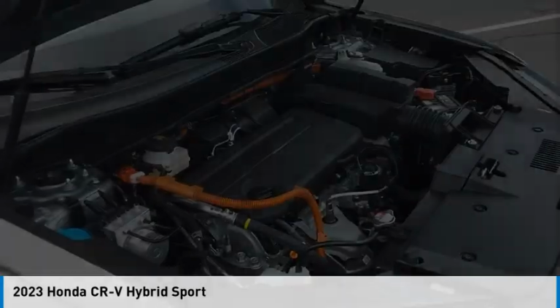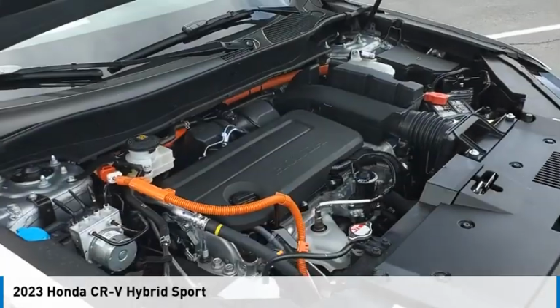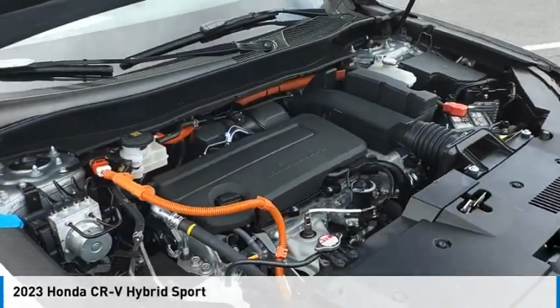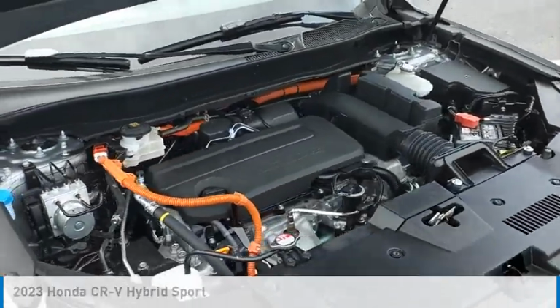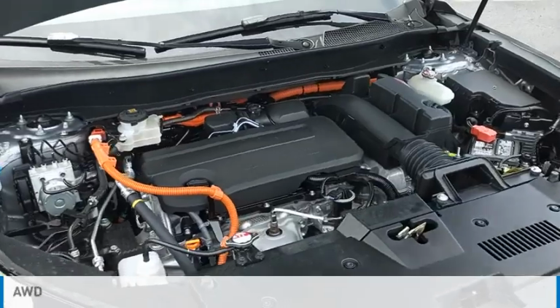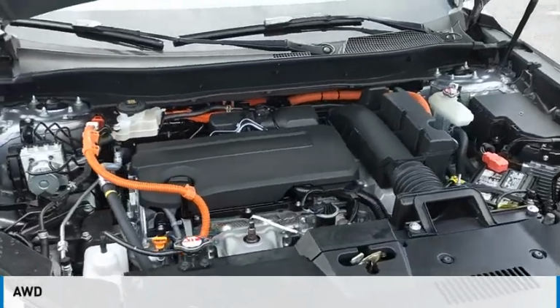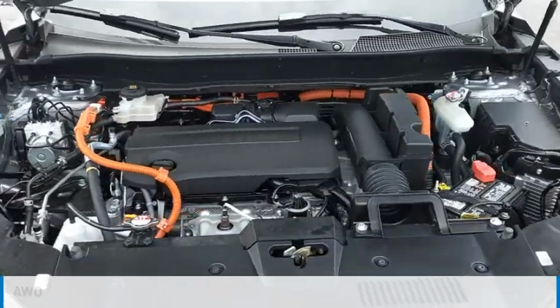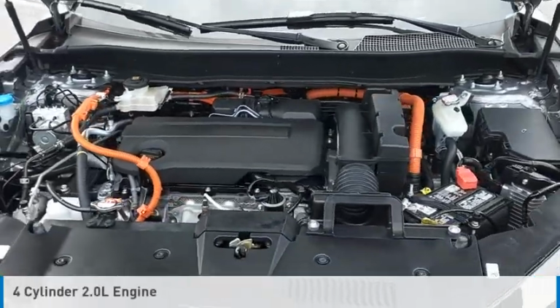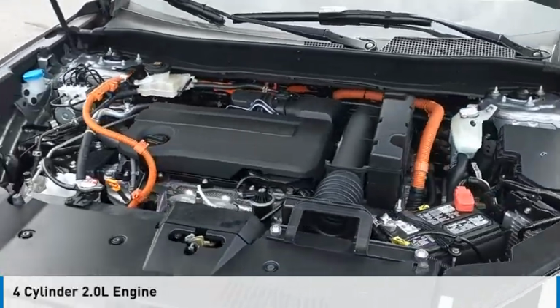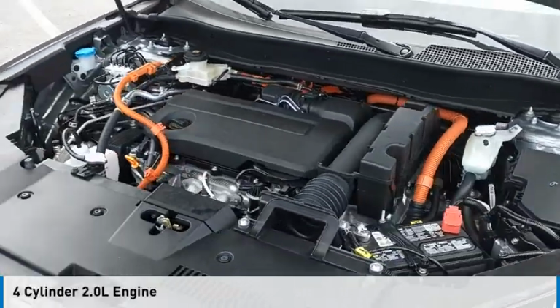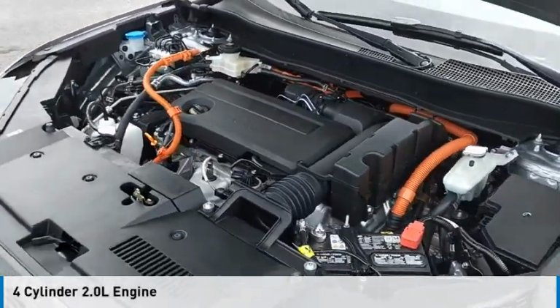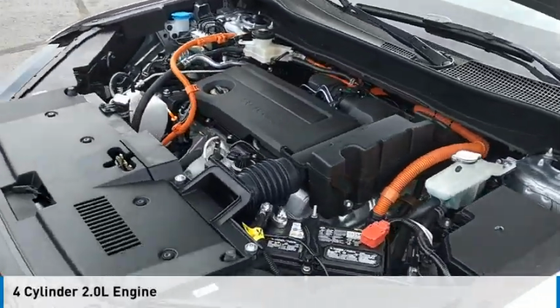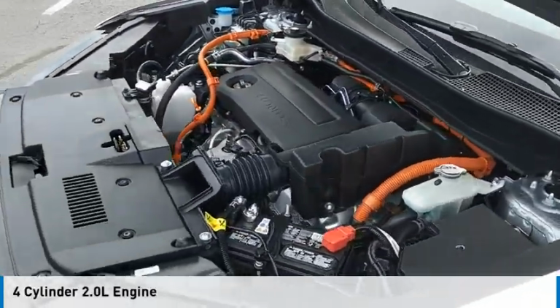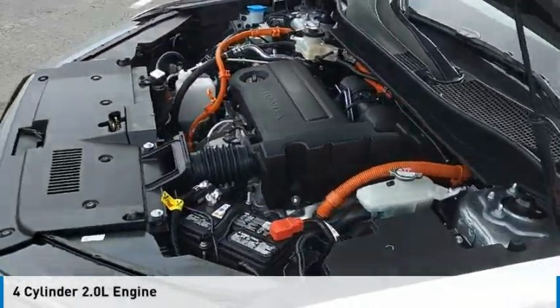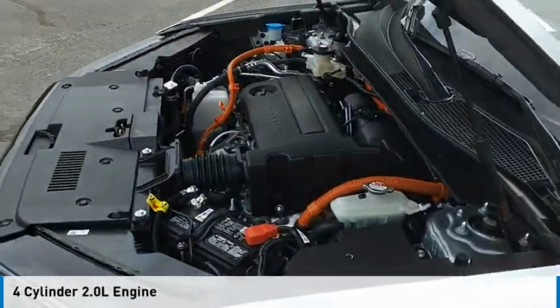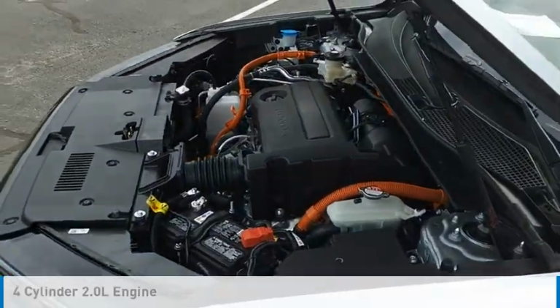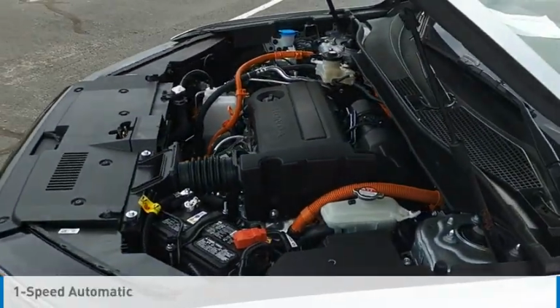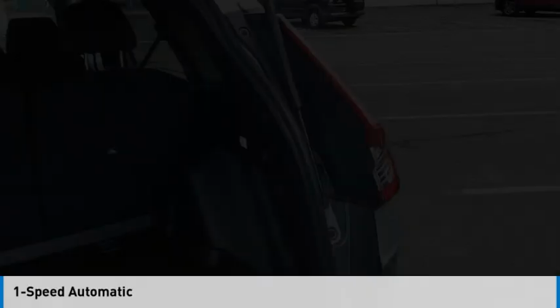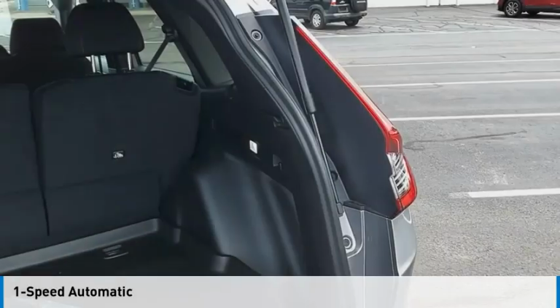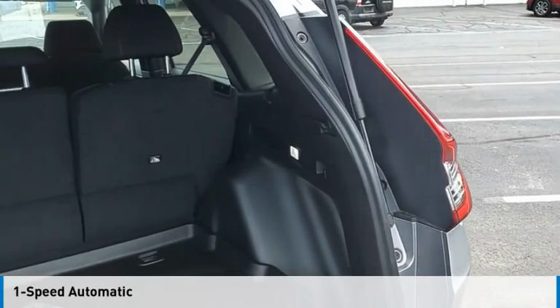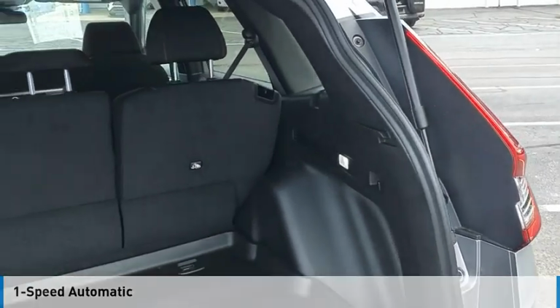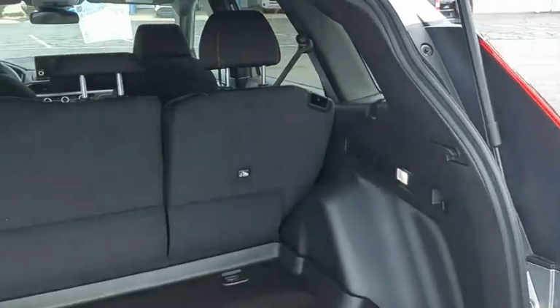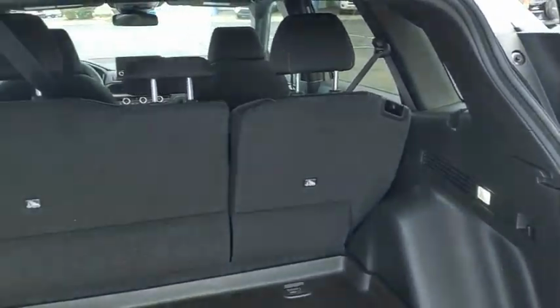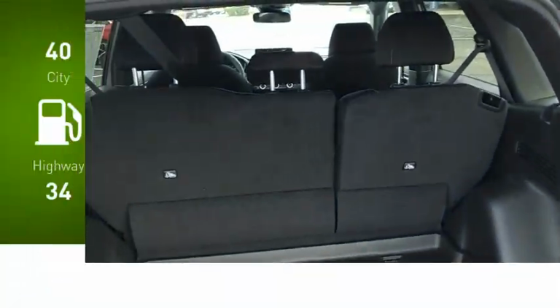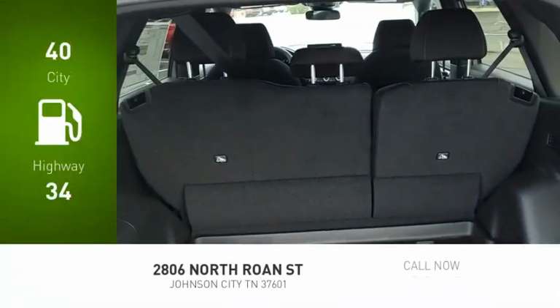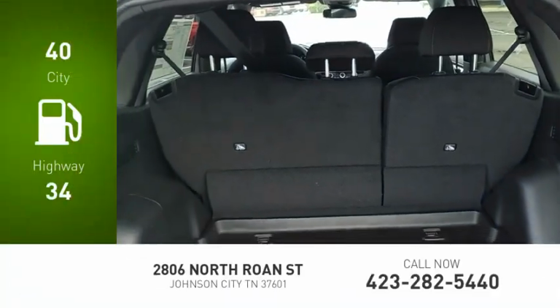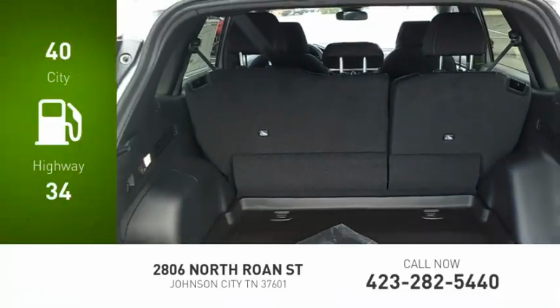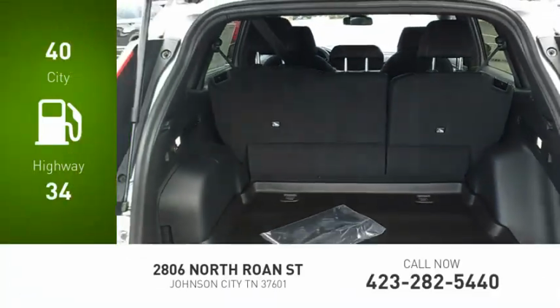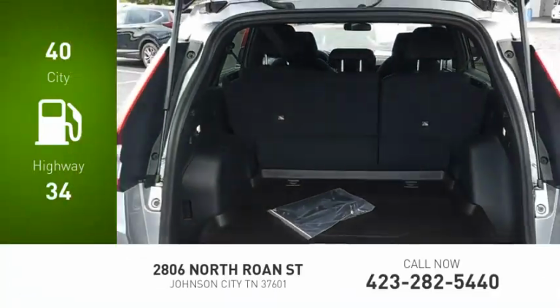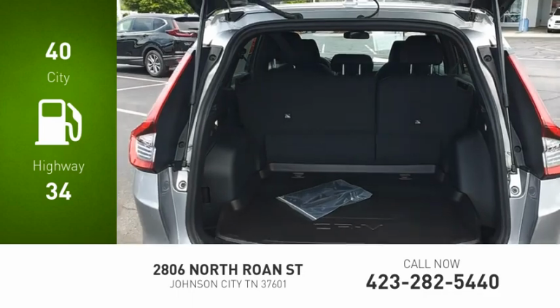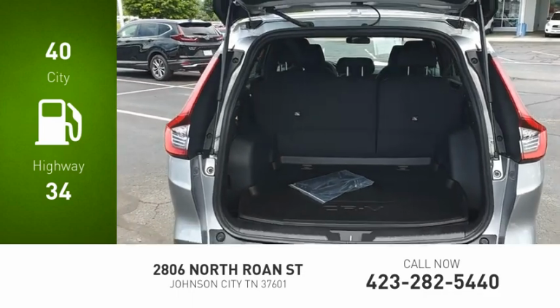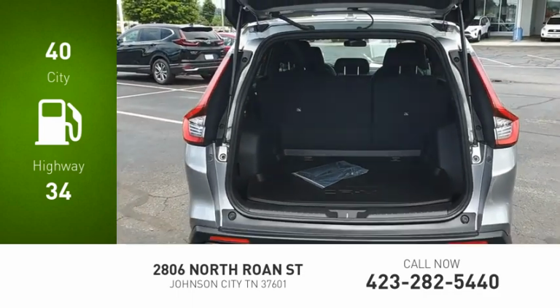This vehicle is powered by an all-wheel drive, four-cylinder, 2.0 liter engine, and comes with a one-speed automatic transmission. Great fuel efficiency saves you money by requiring fewer trips to the gas station.